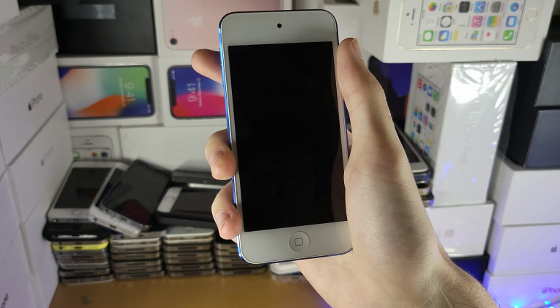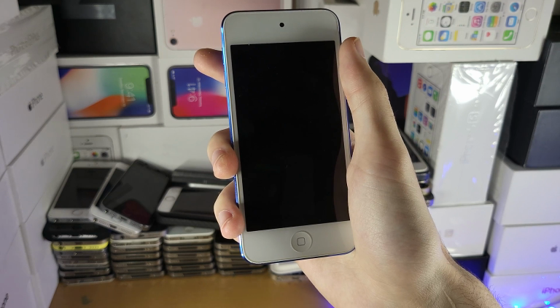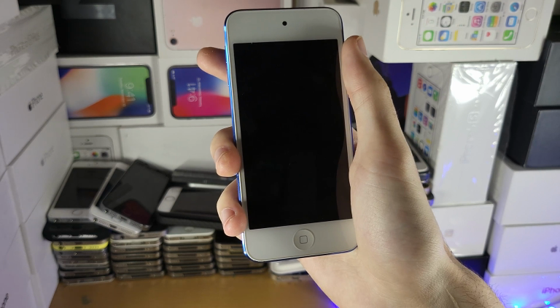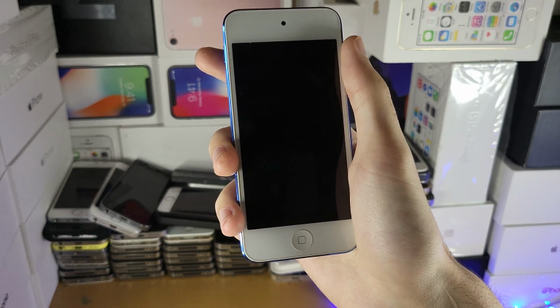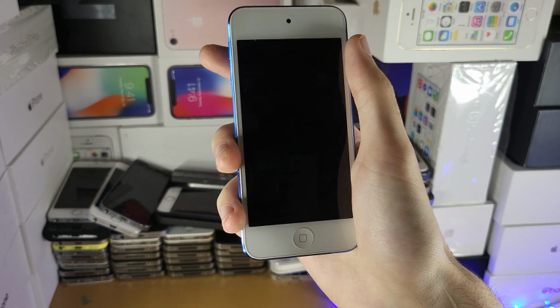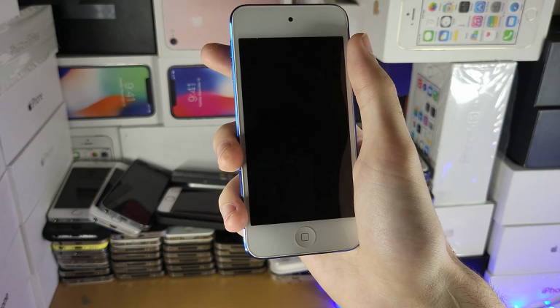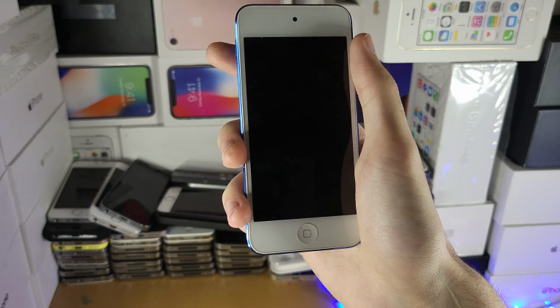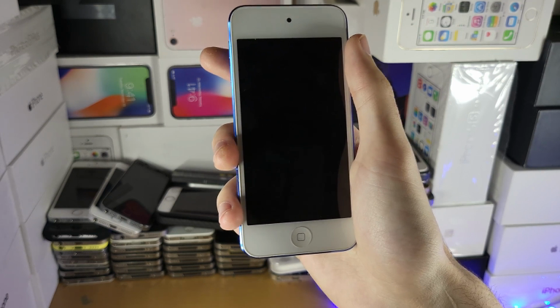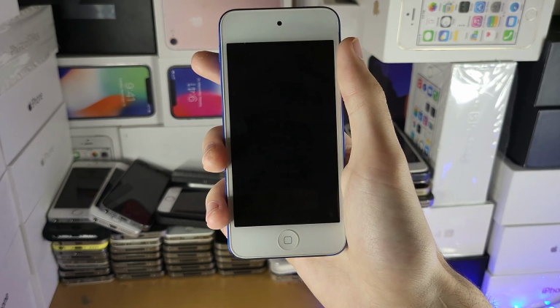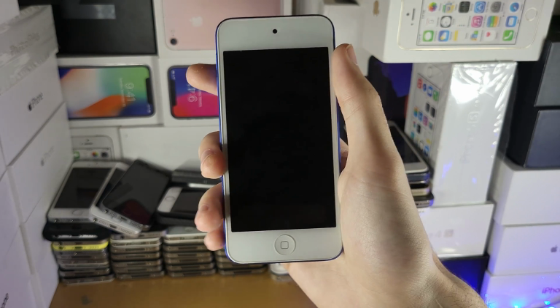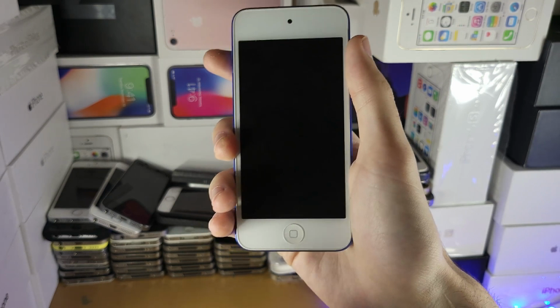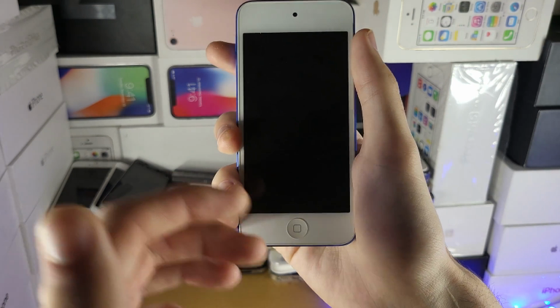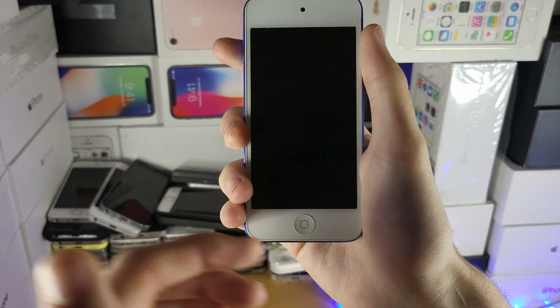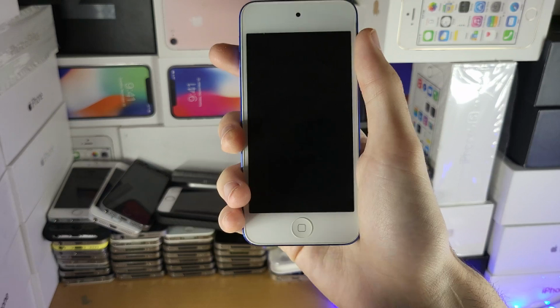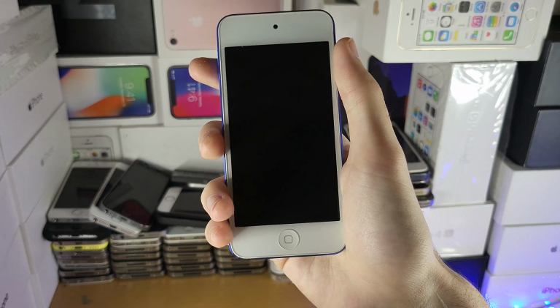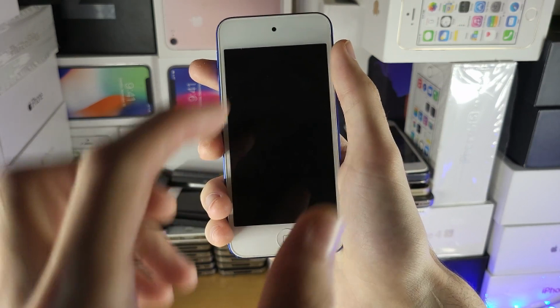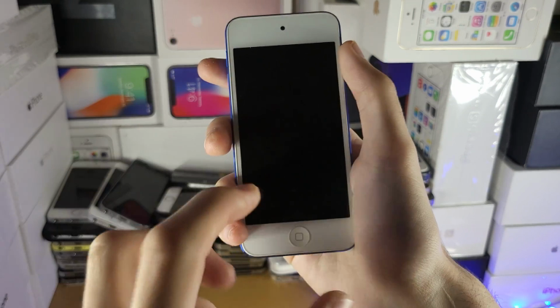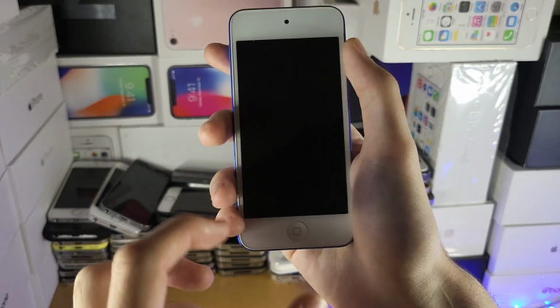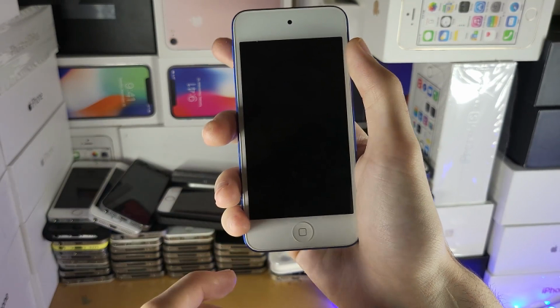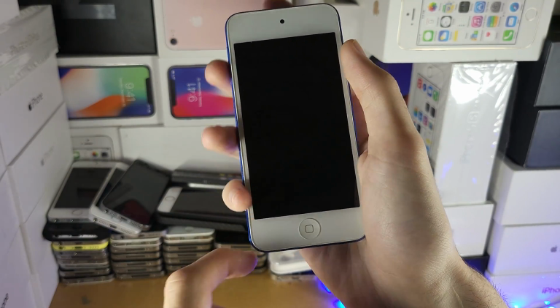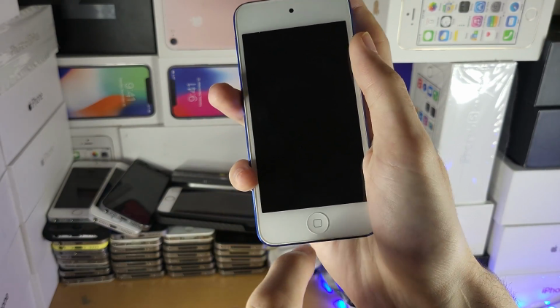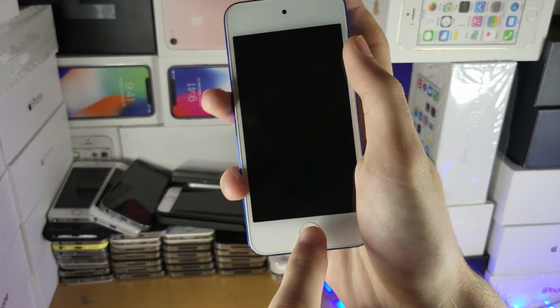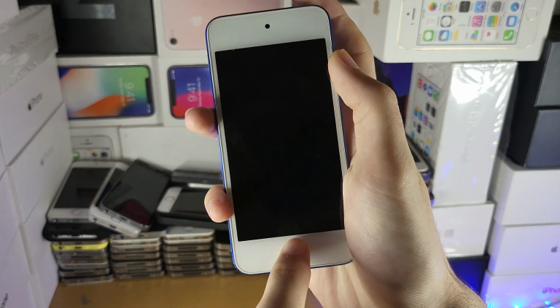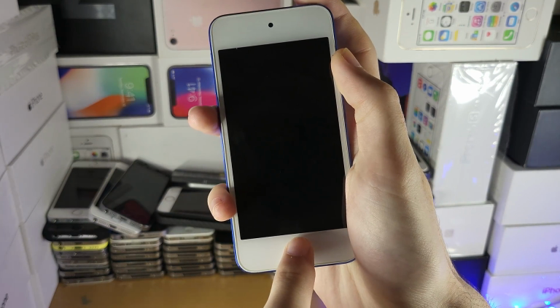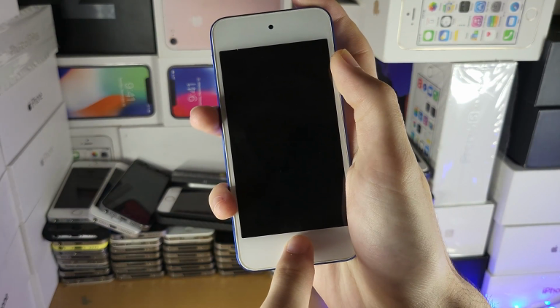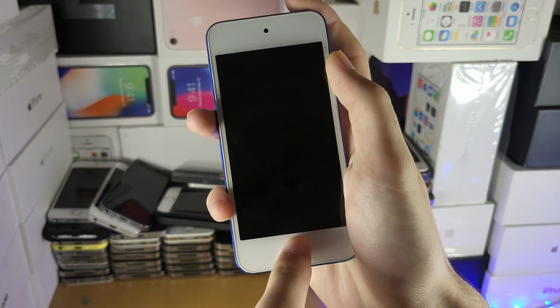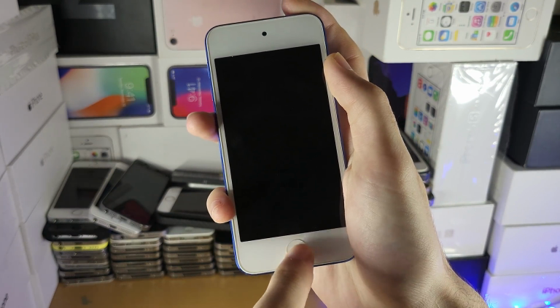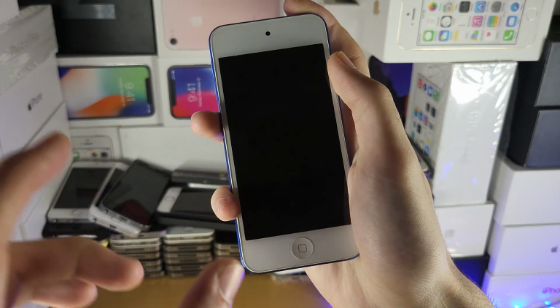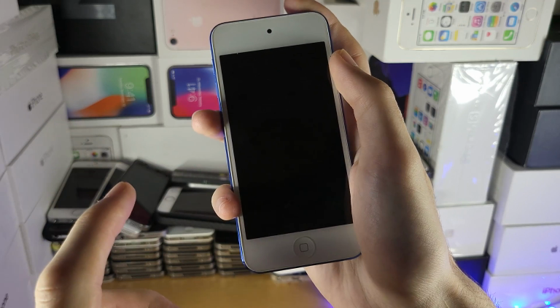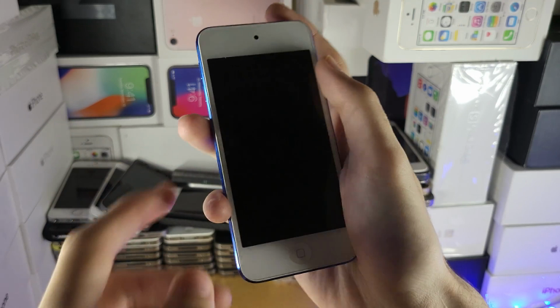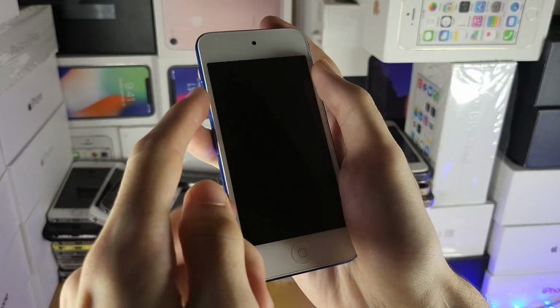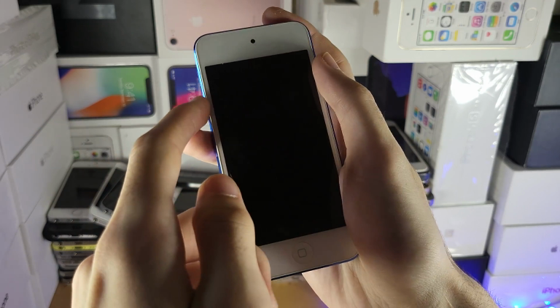If that doesn't work, you can do something even simpler: a force restart. To do a force restart, hold down the power and home button together. On newer iPod Touches it's power and volume down.